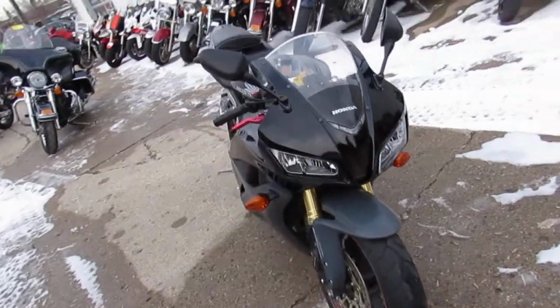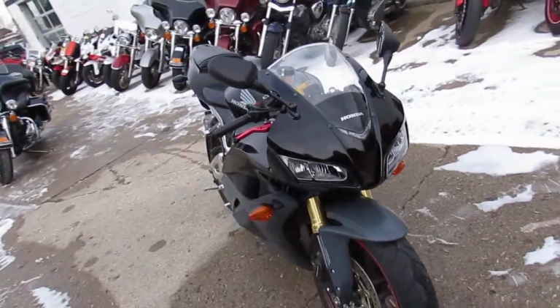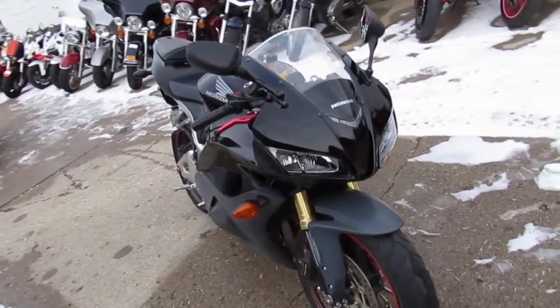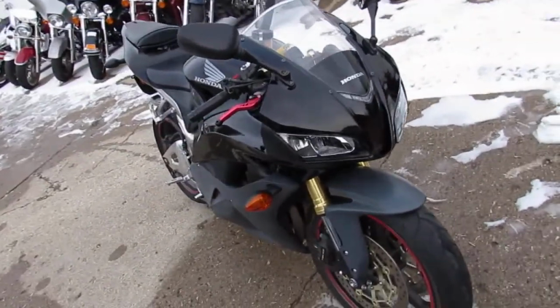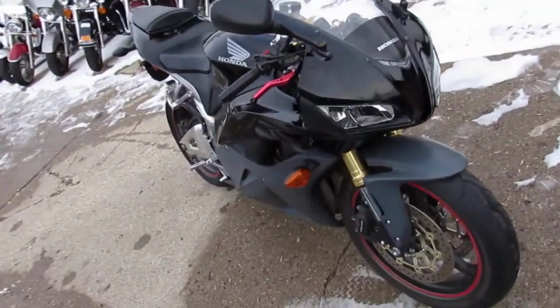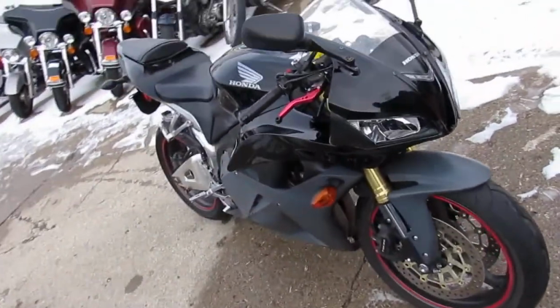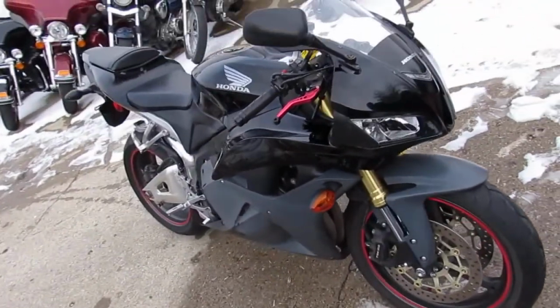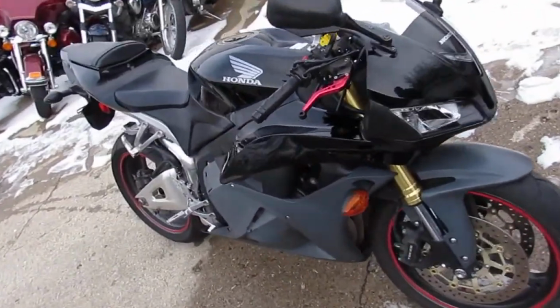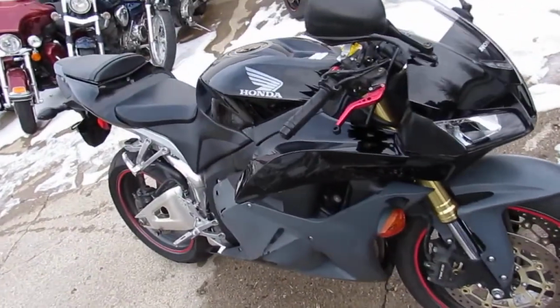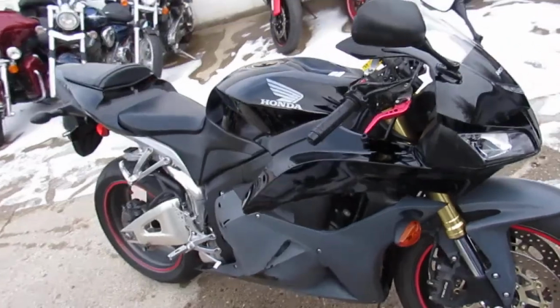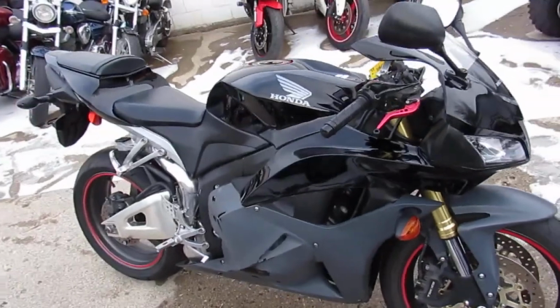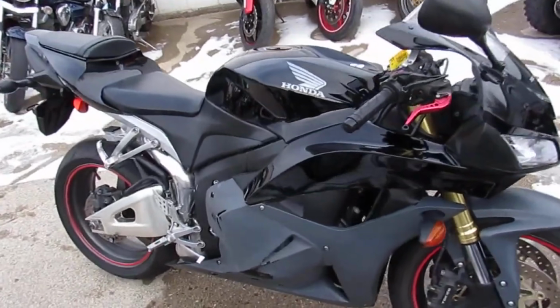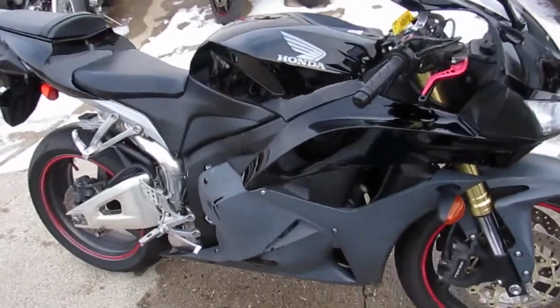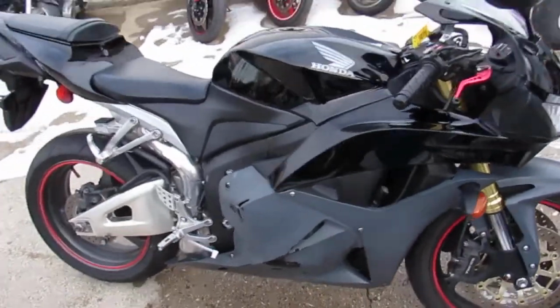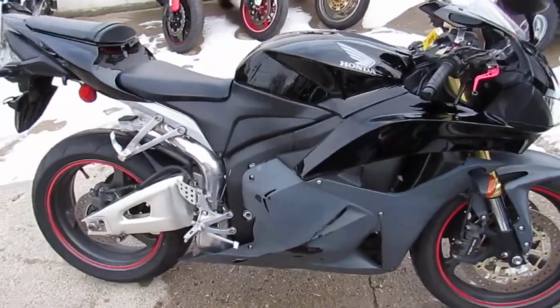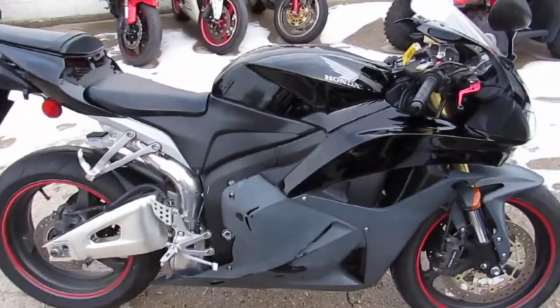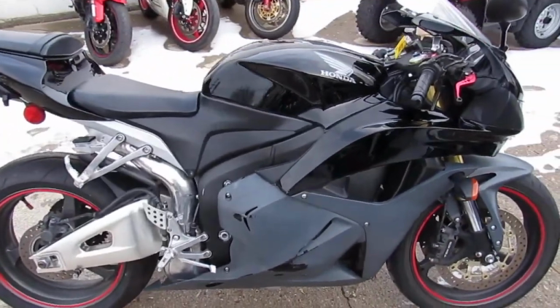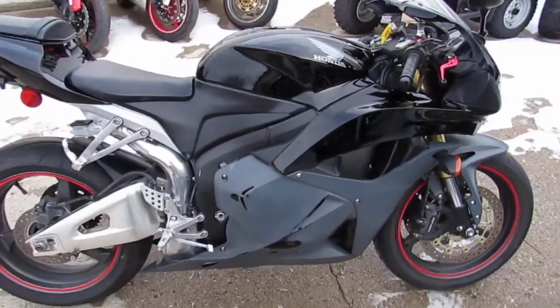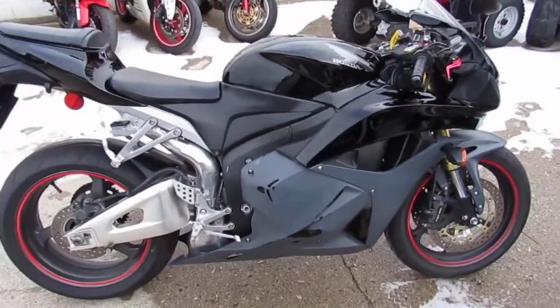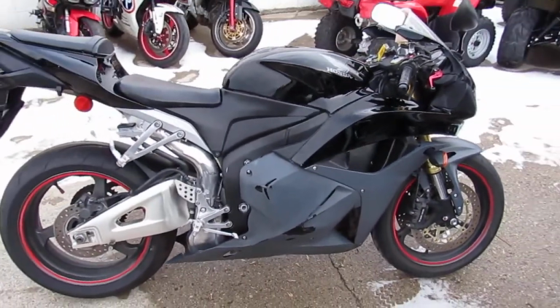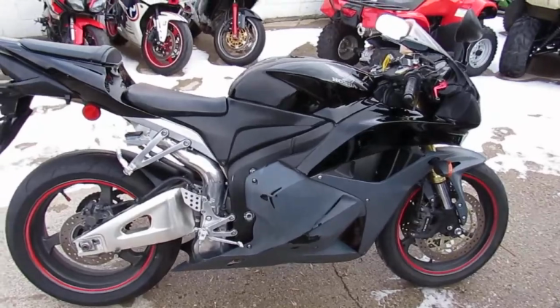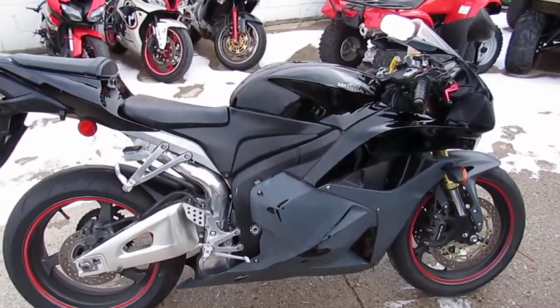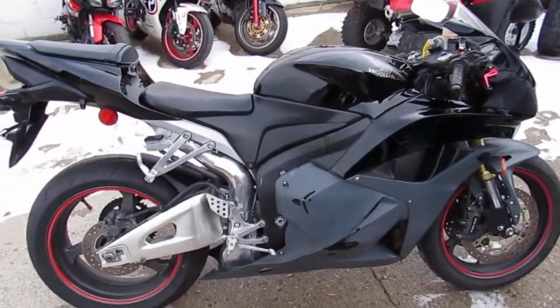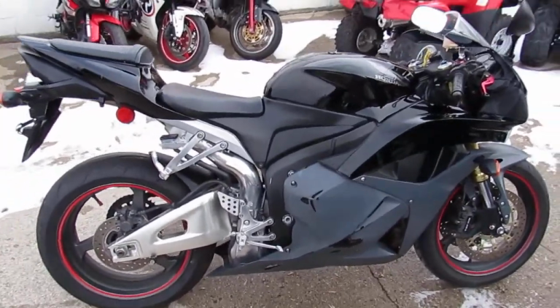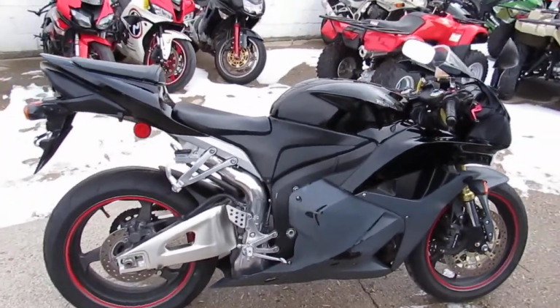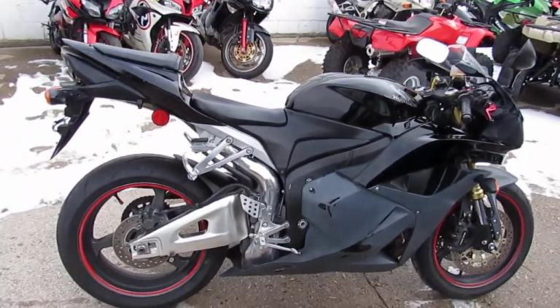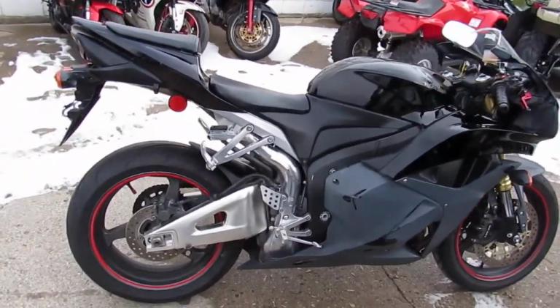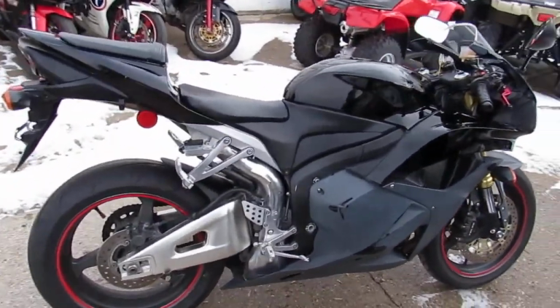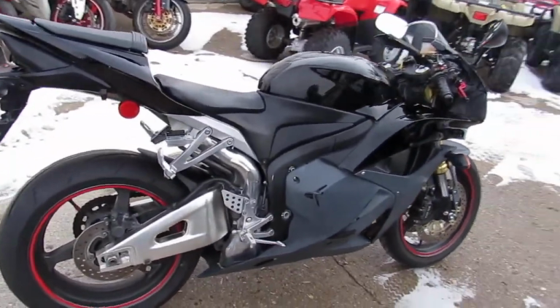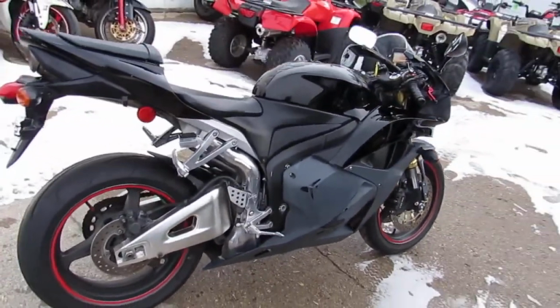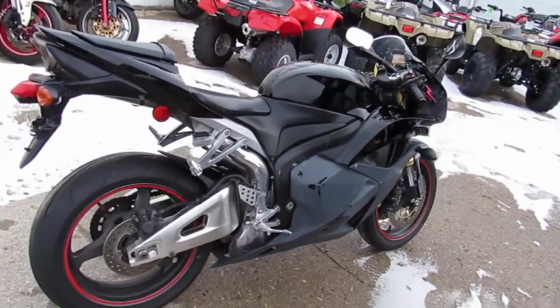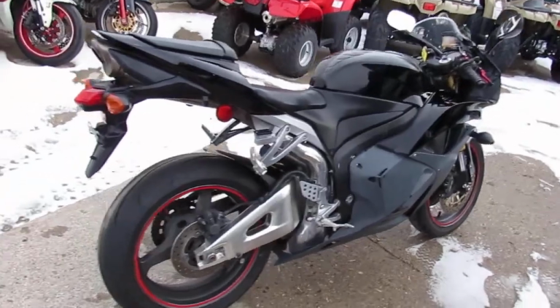This one's only got 6,962 miles. It's under Honda factory warranty until 4-27-2019, so you guys got another year and some change left to warranty on this thing. It's inspected, certified, all the fluids have been changed and it's ready for the road.